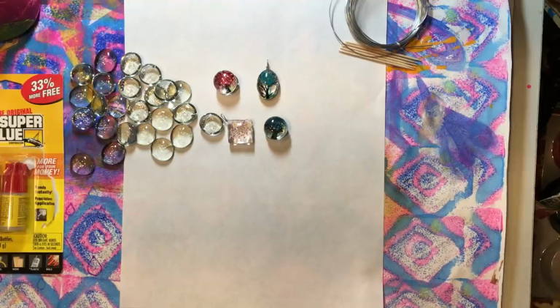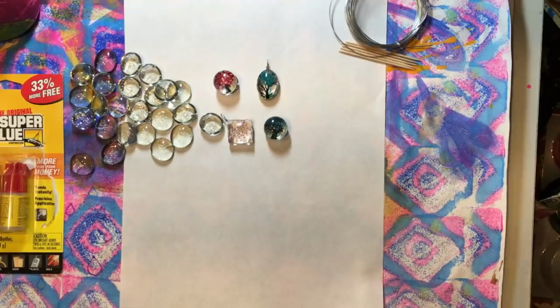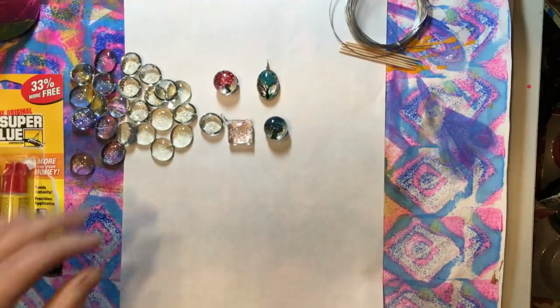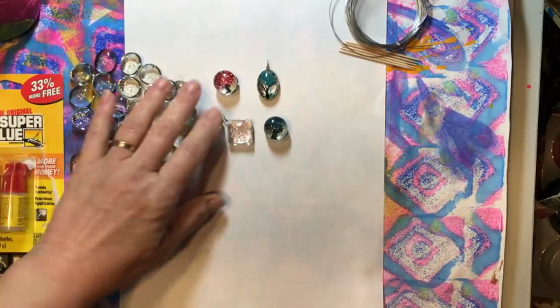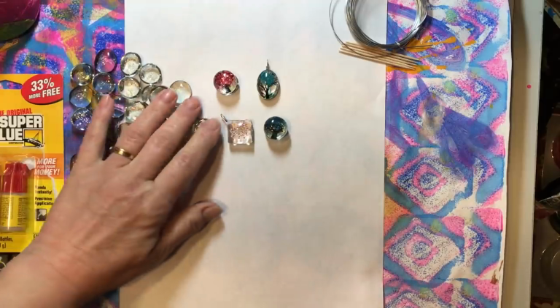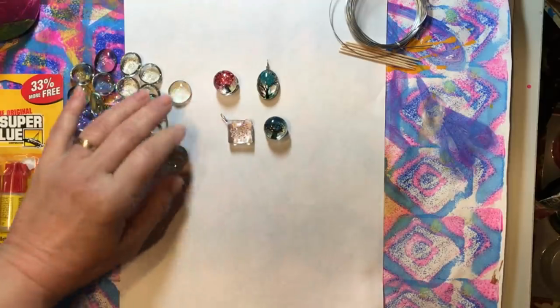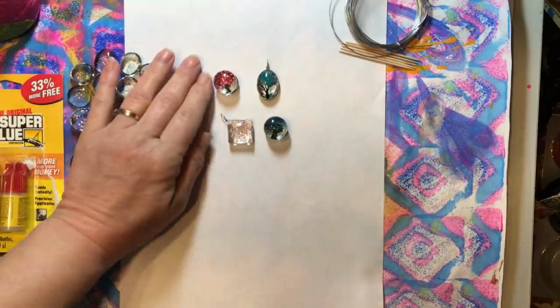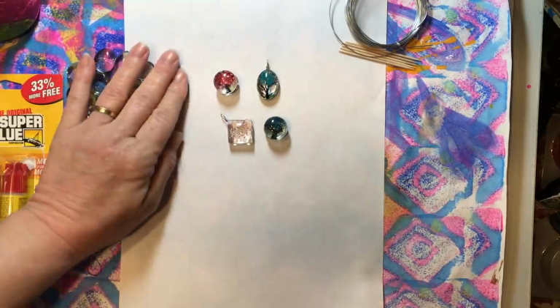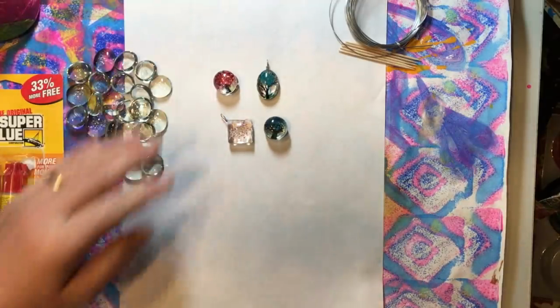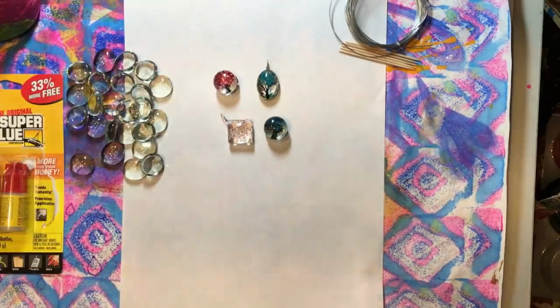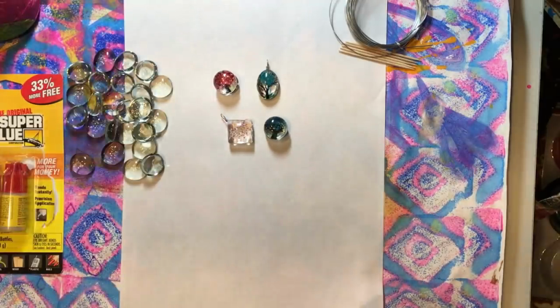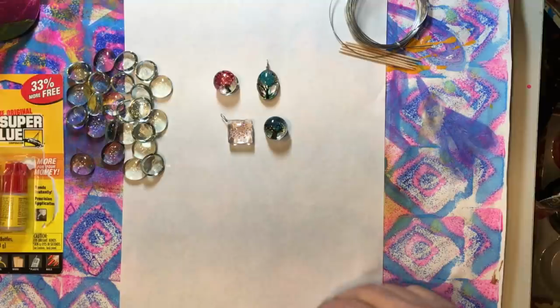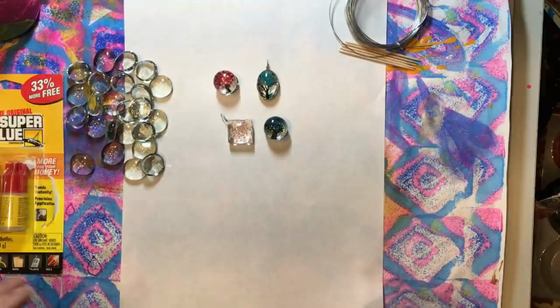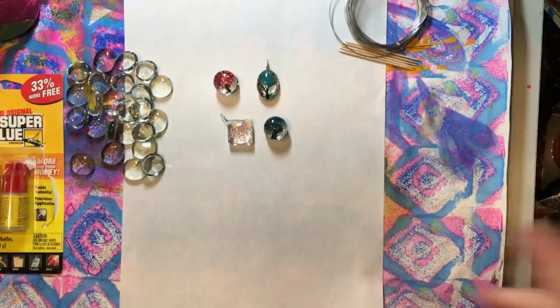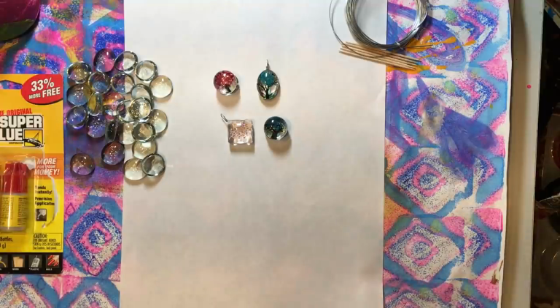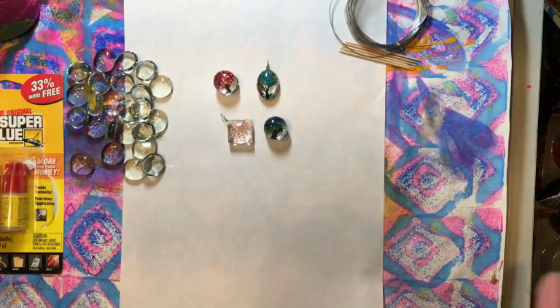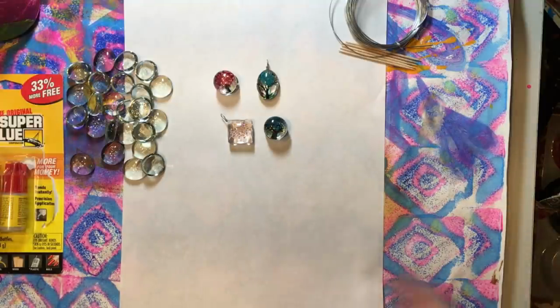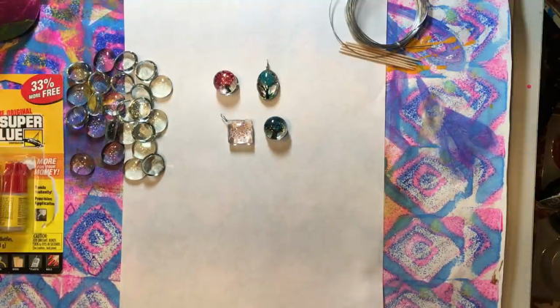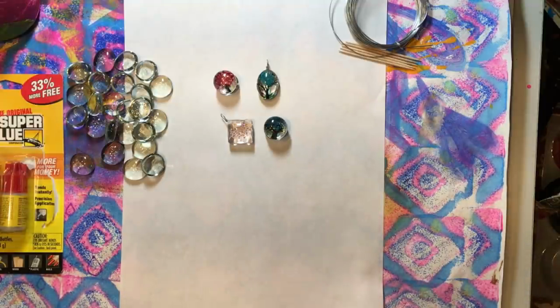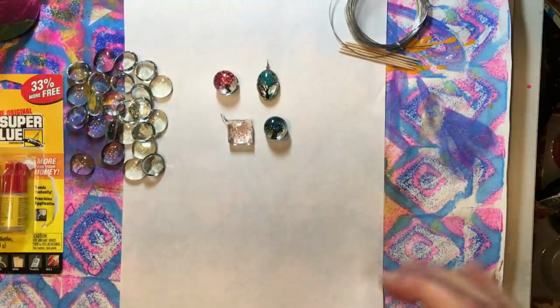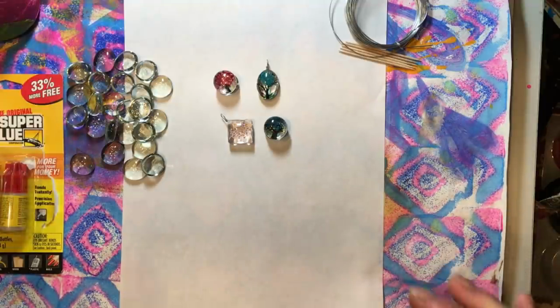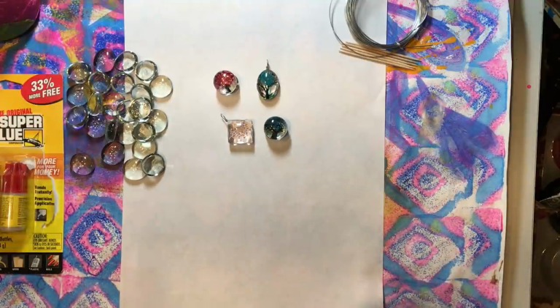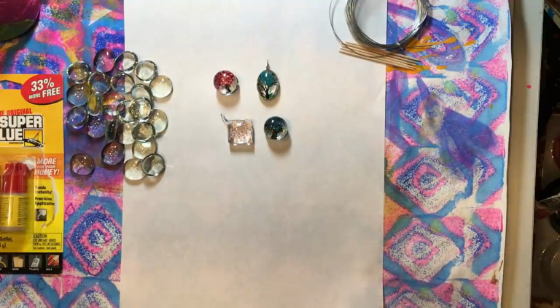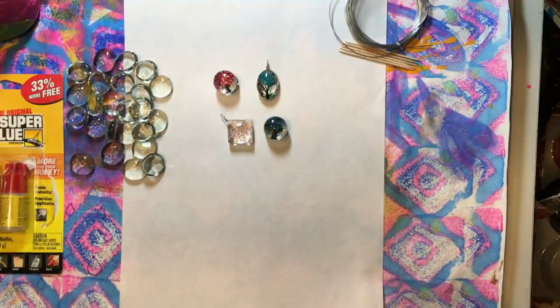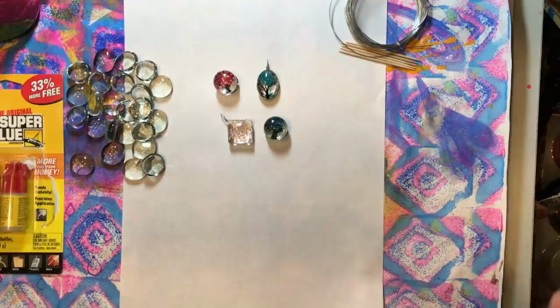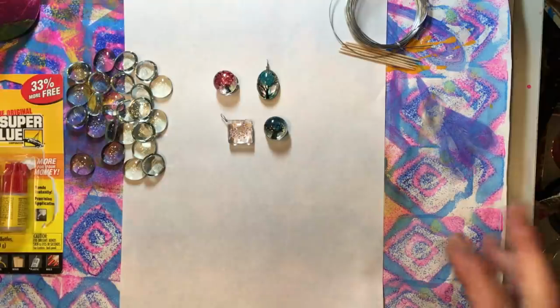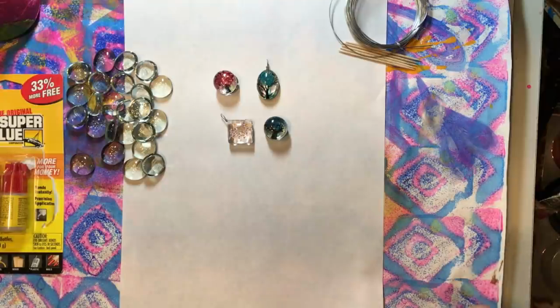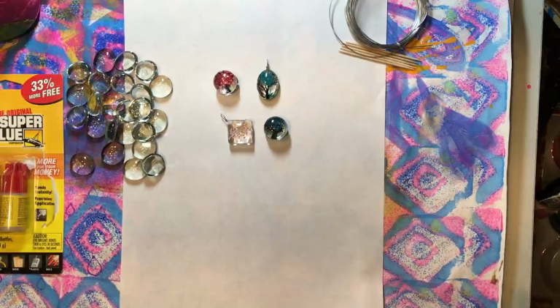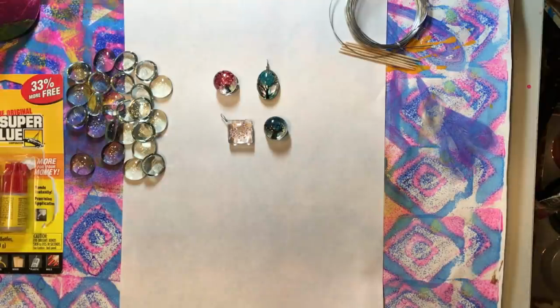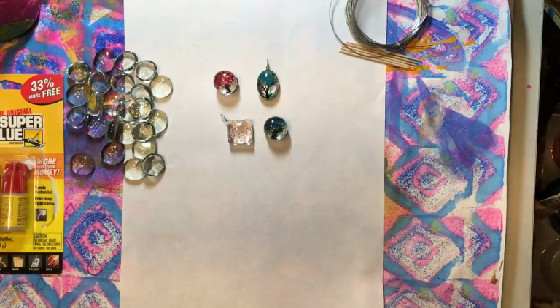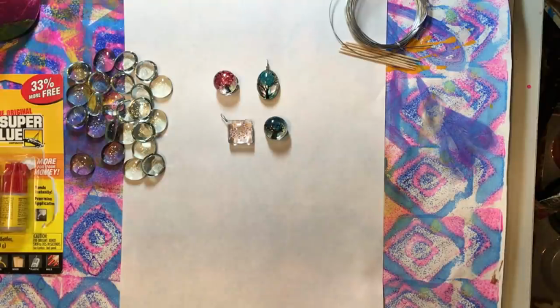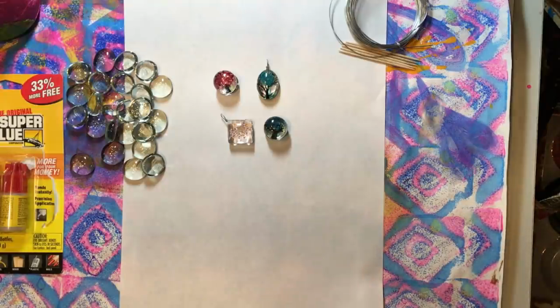Hello everyone, it's Amy and welcome back for week 169 of Build Your Stash and Craft. Today we're going to make some dangles that you can use on any of your projects or you can use them for necklaces.